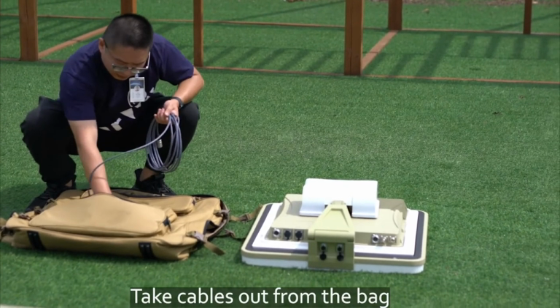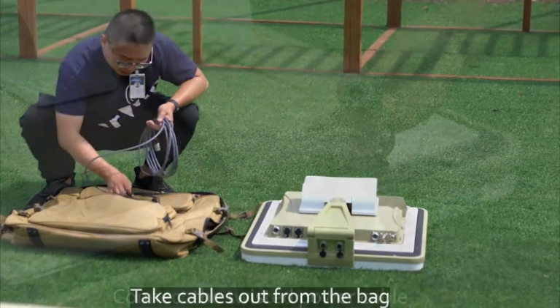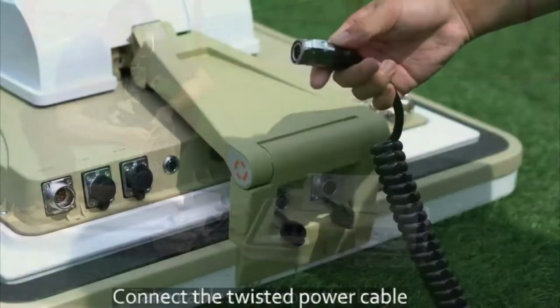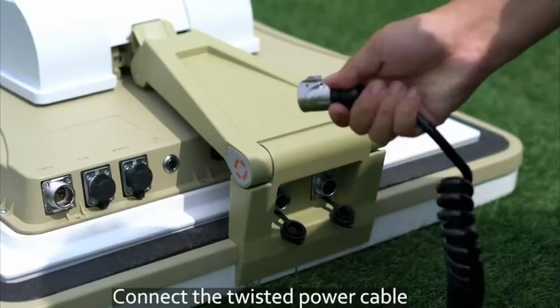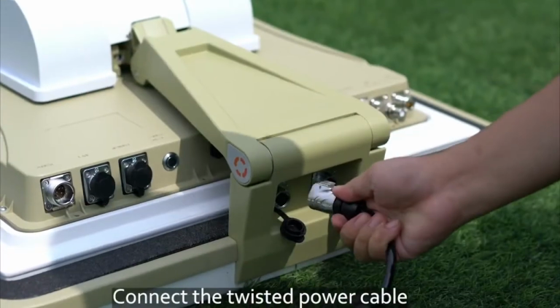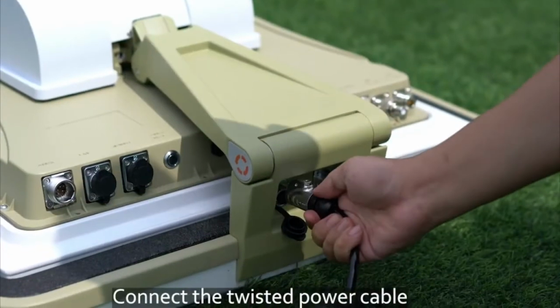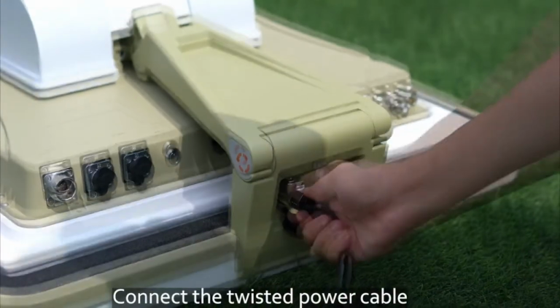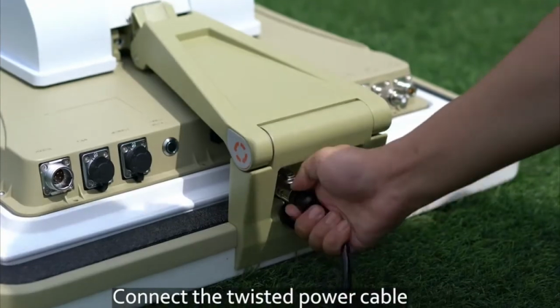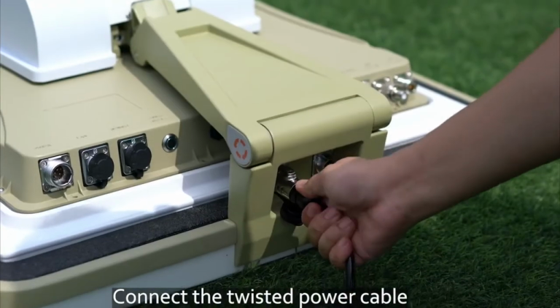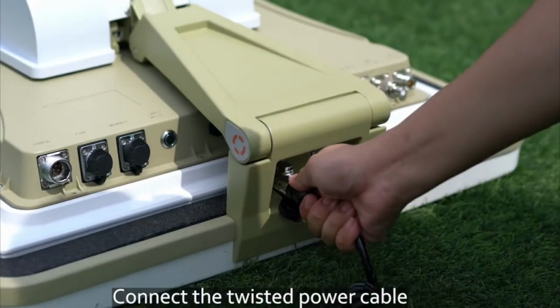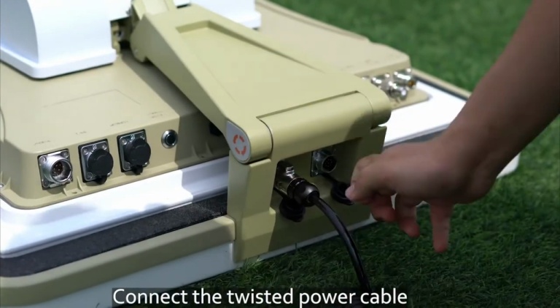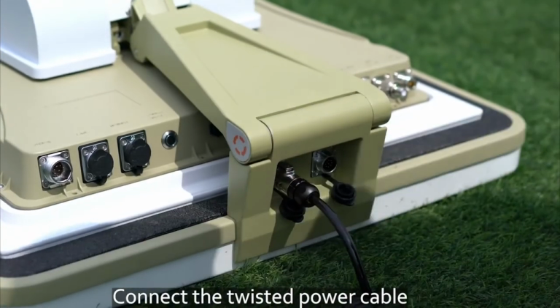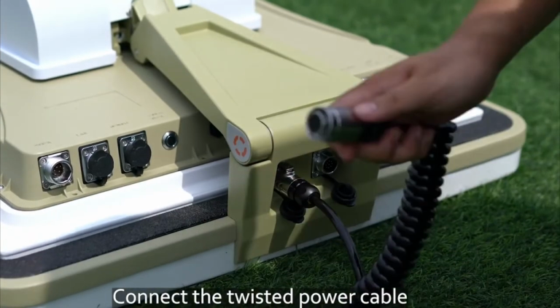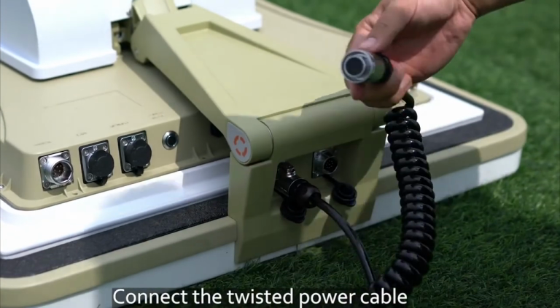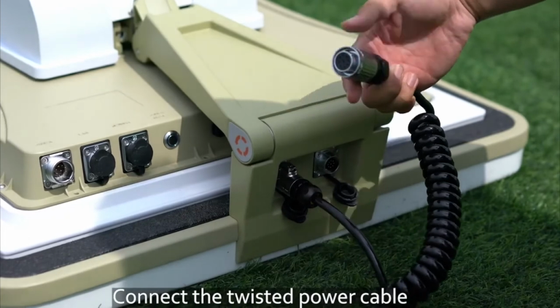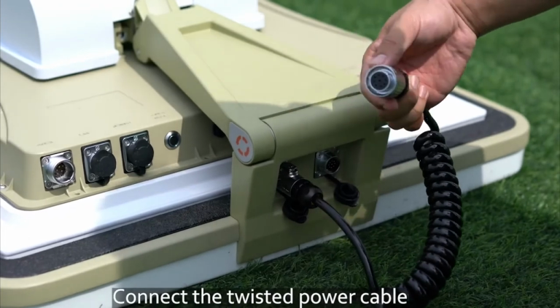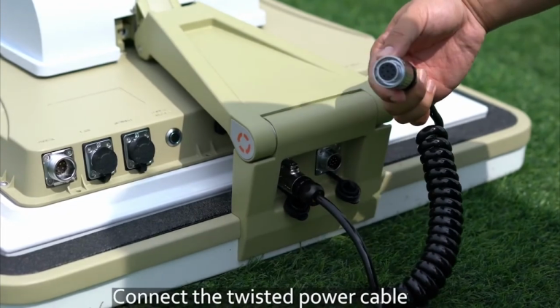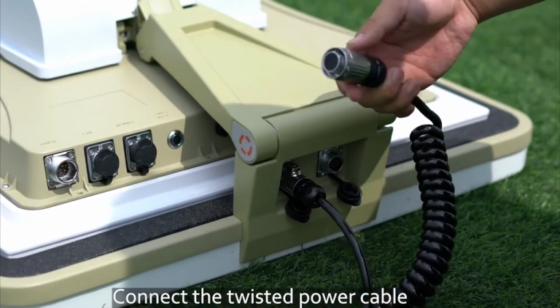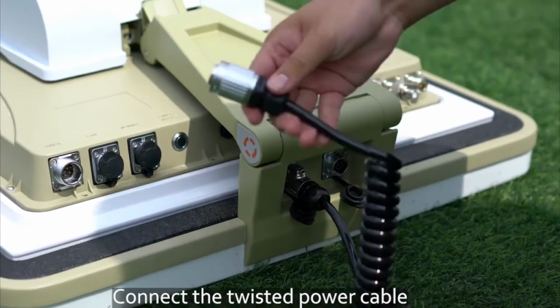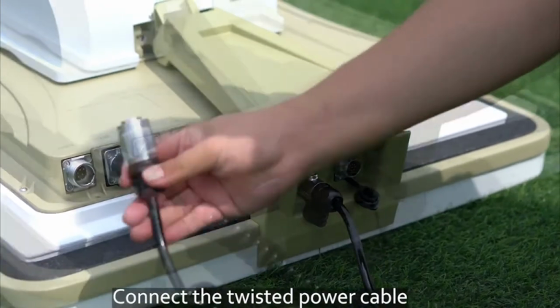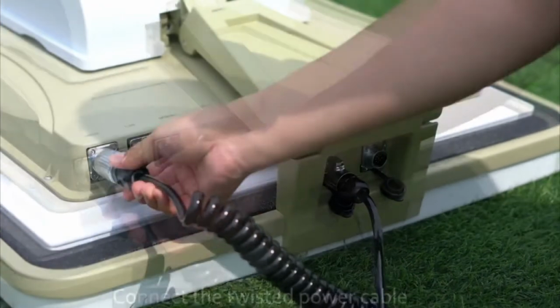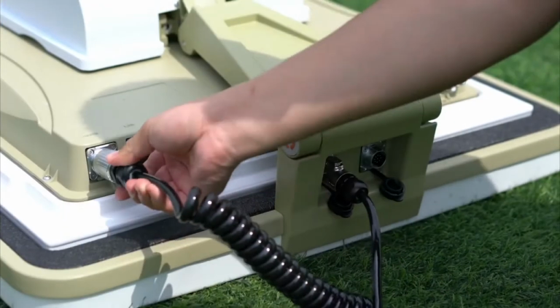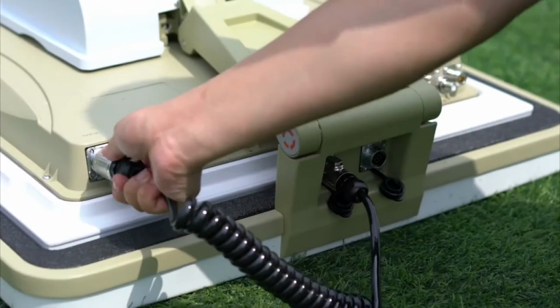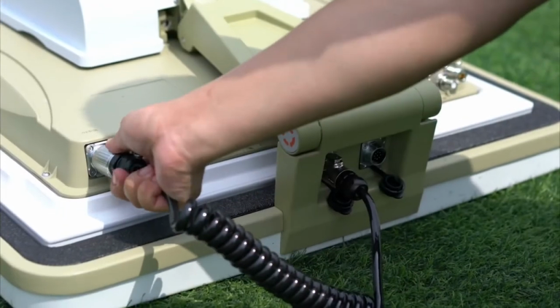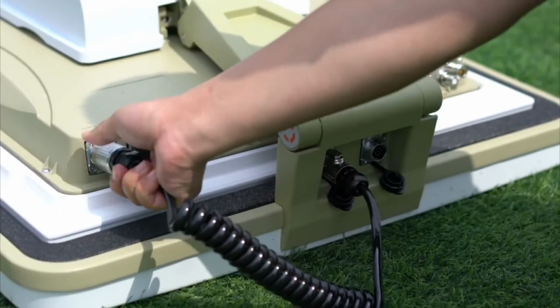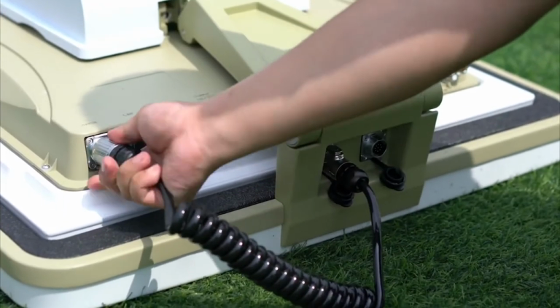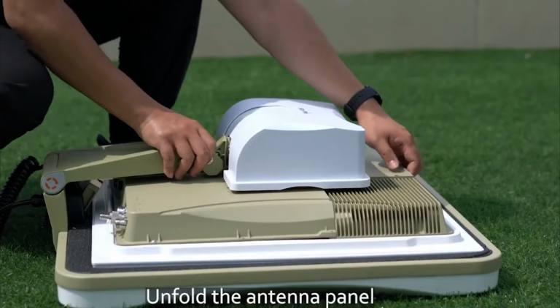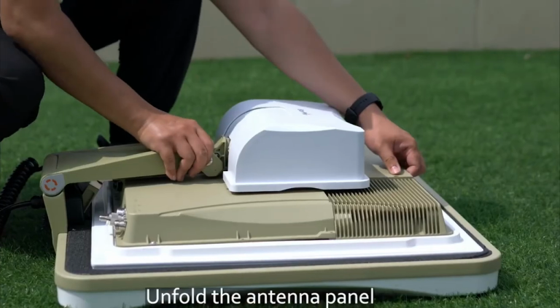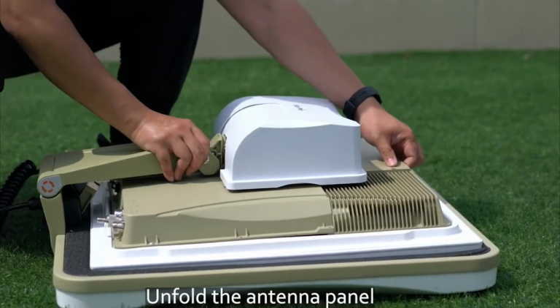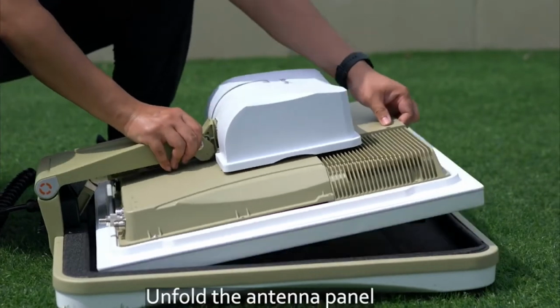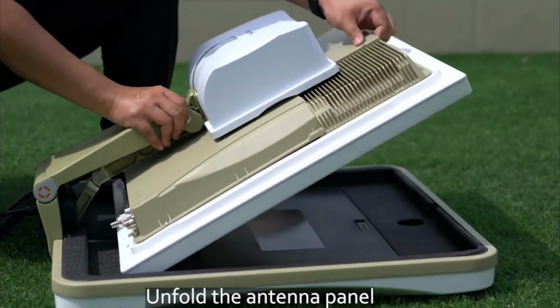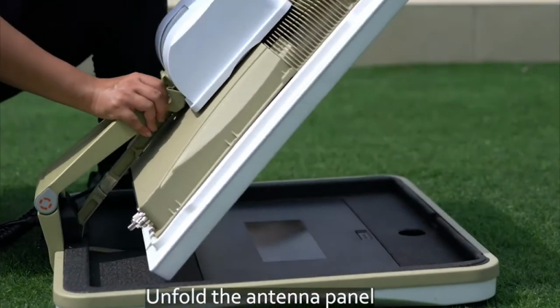Connect the twisted PAR cable. Unfold the antenna panel.